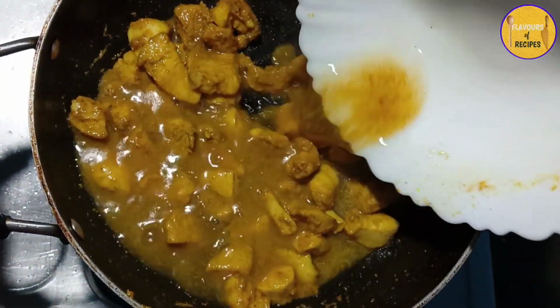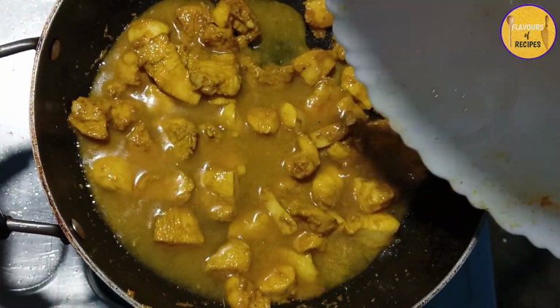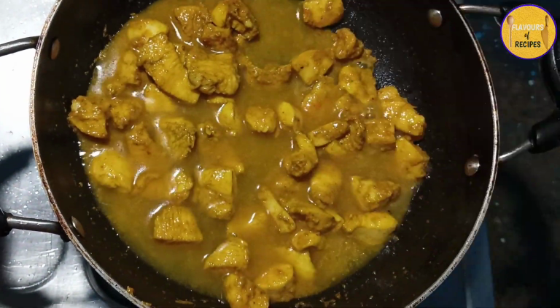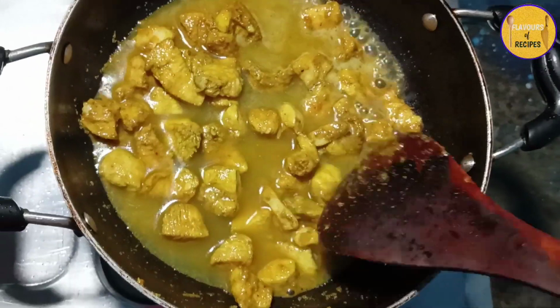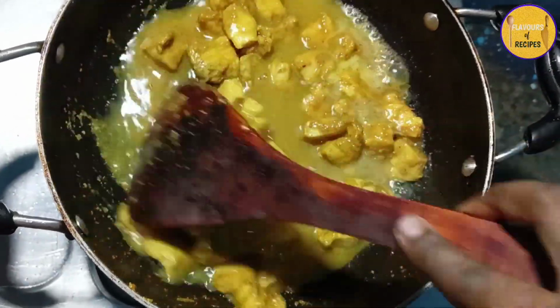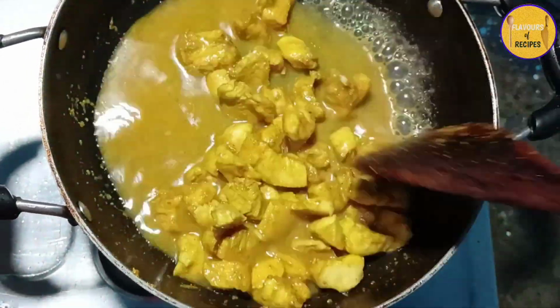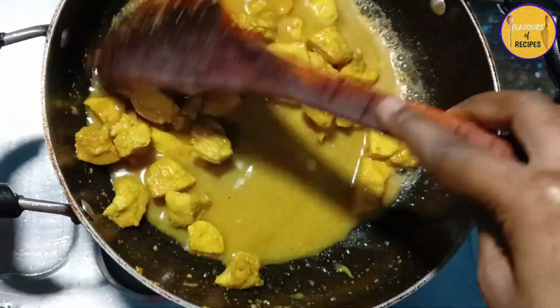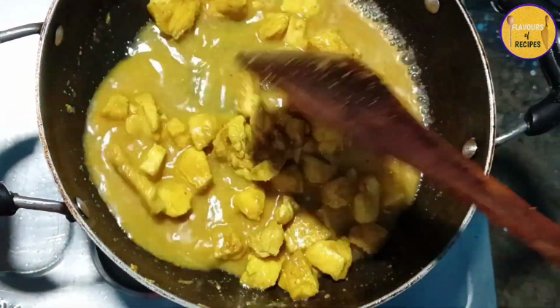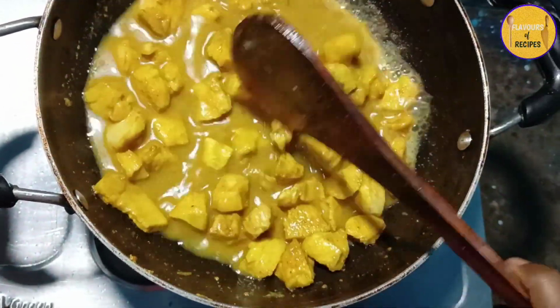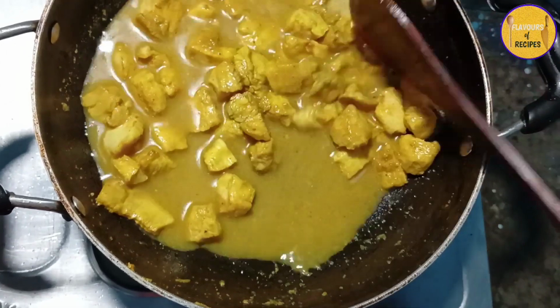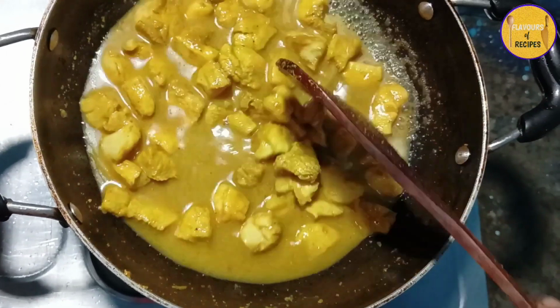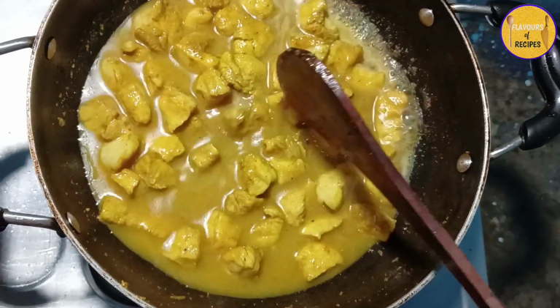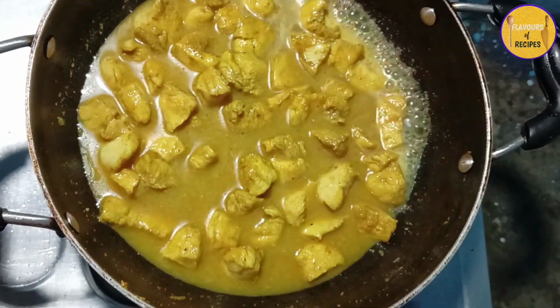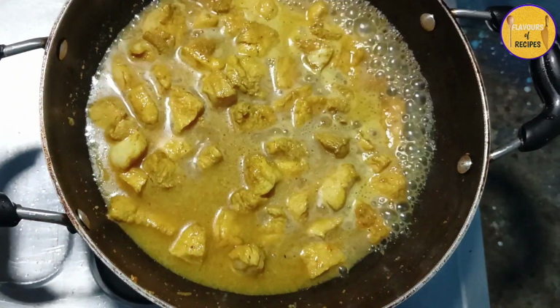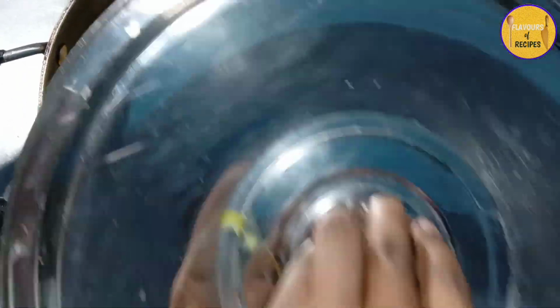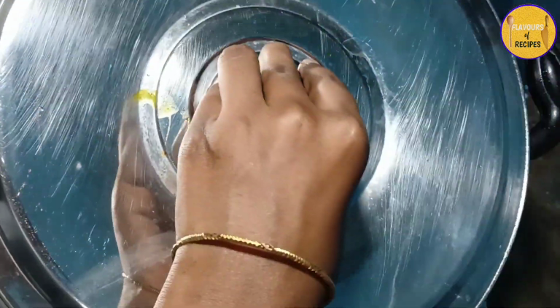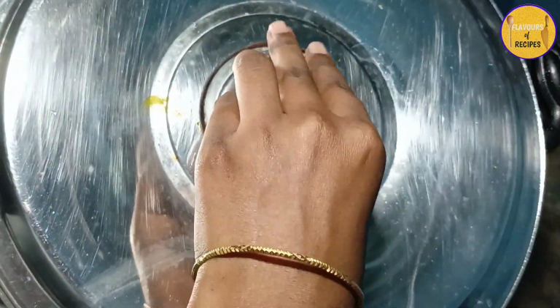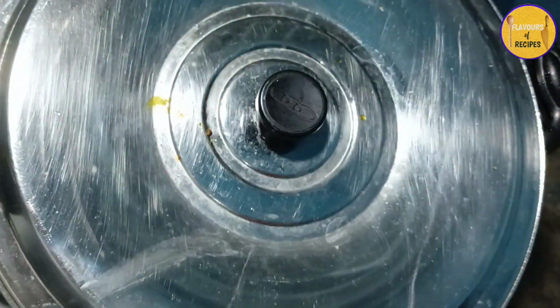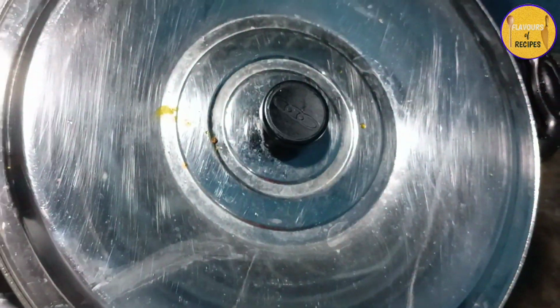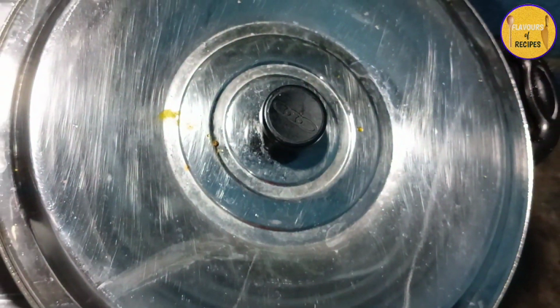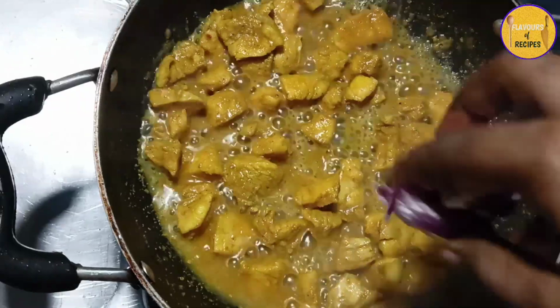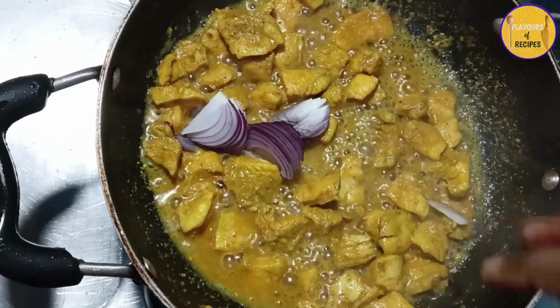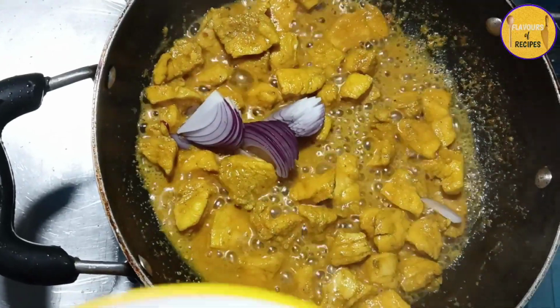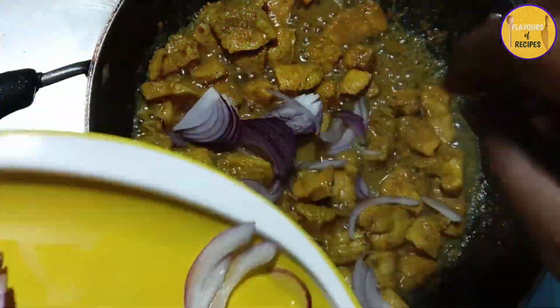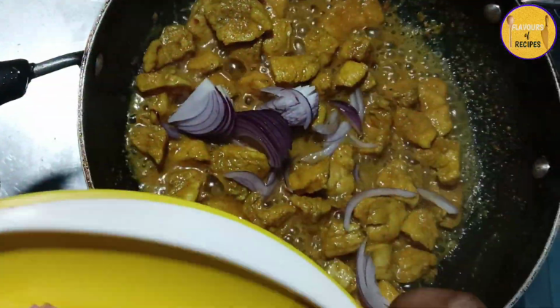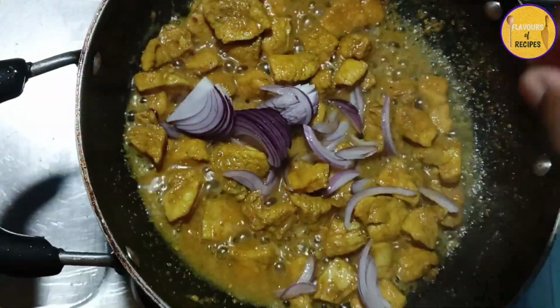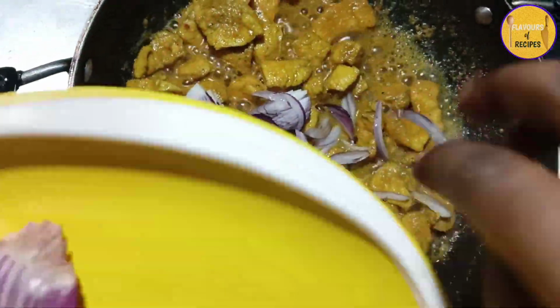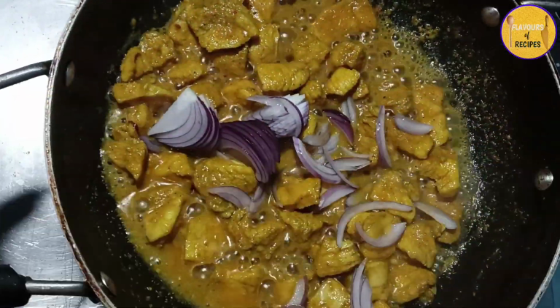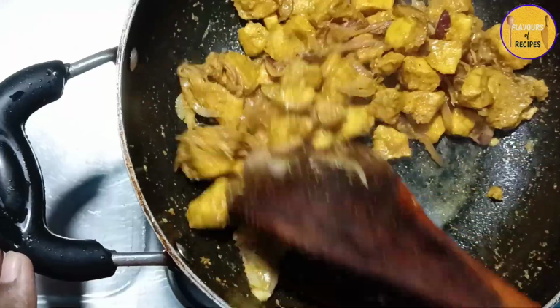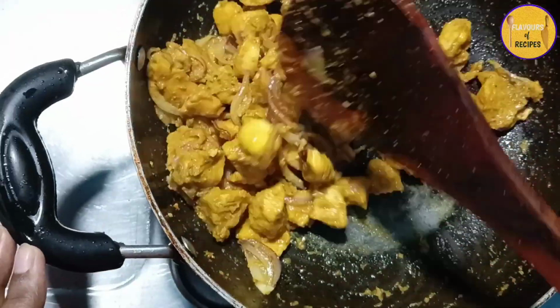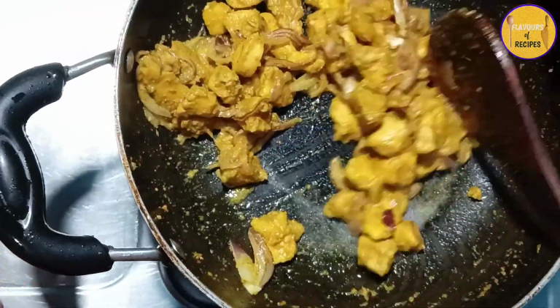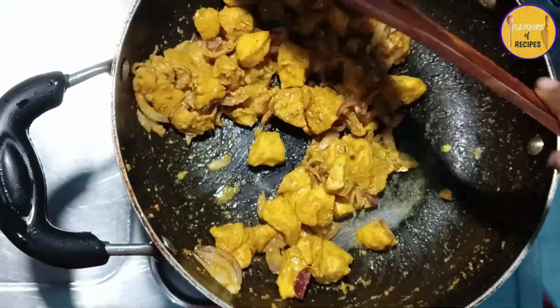If you are having boneless chicken, you should use it very well. If you are thinking that the chicken is a little more squishy, it should be more healthy.